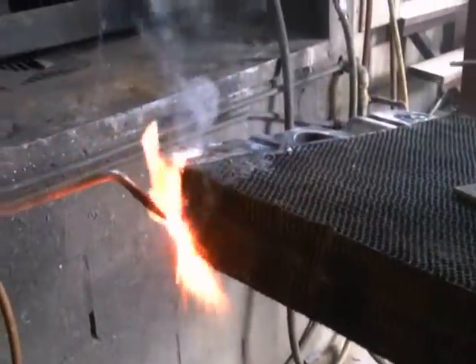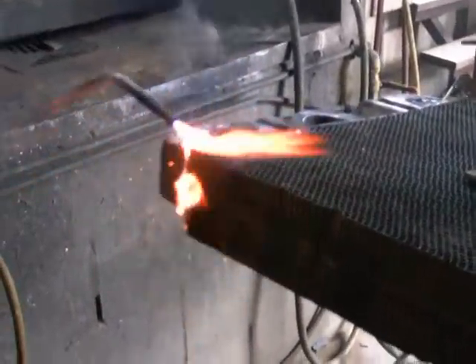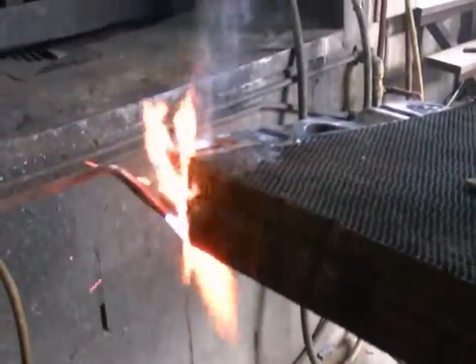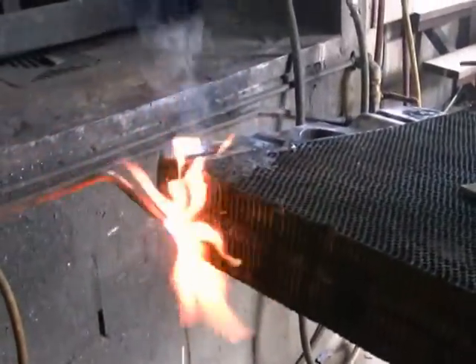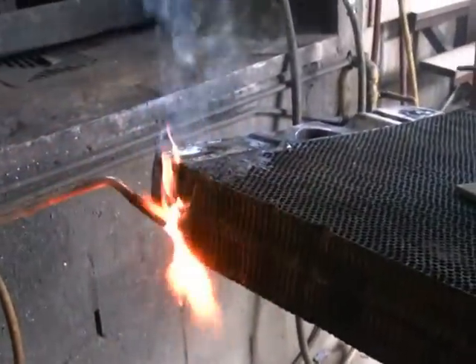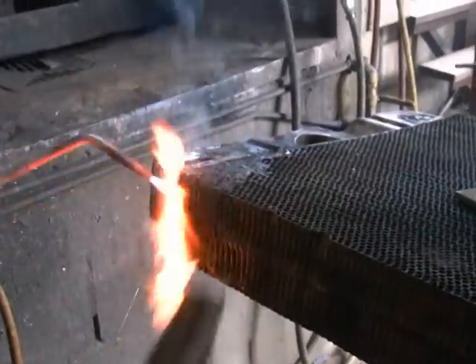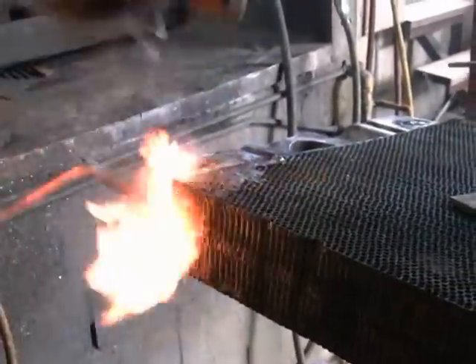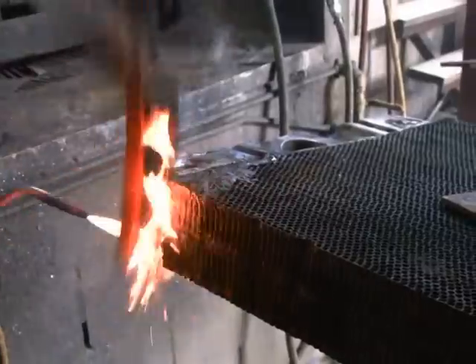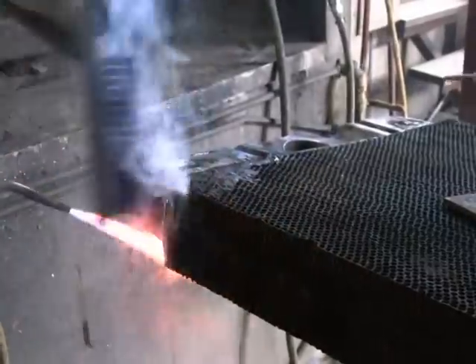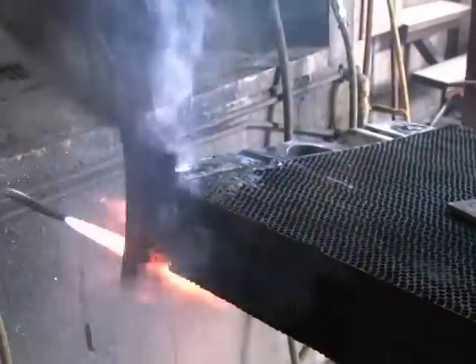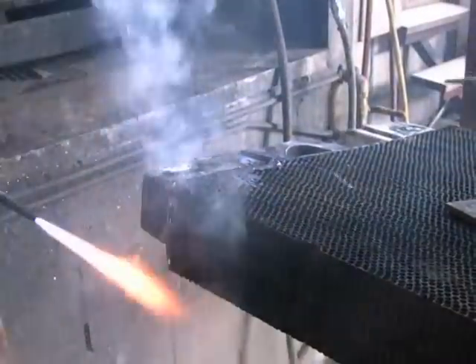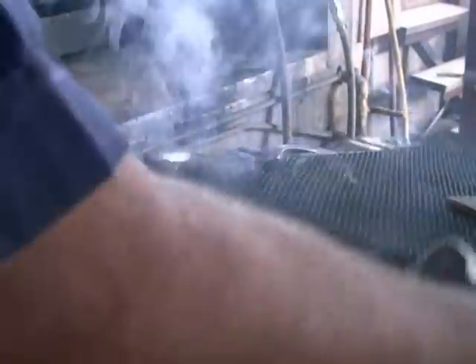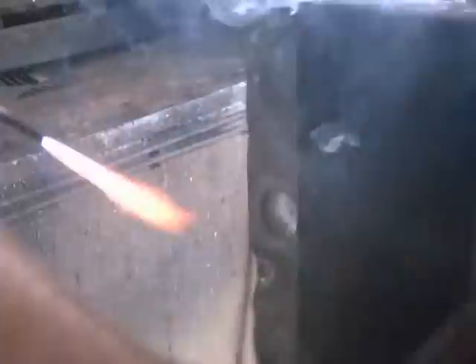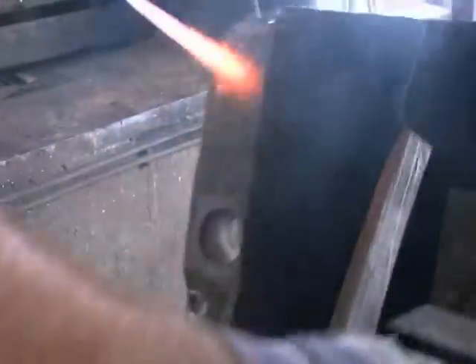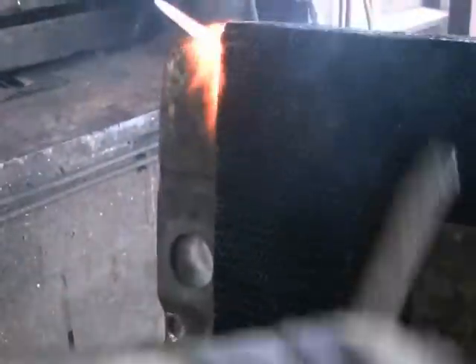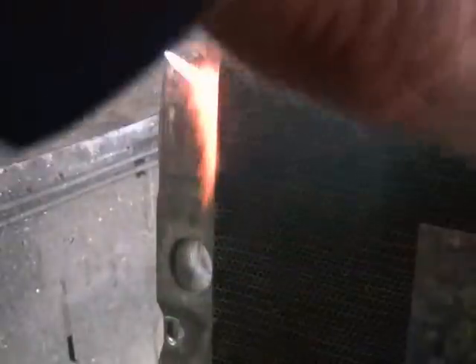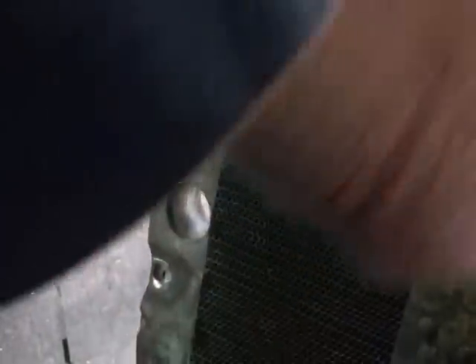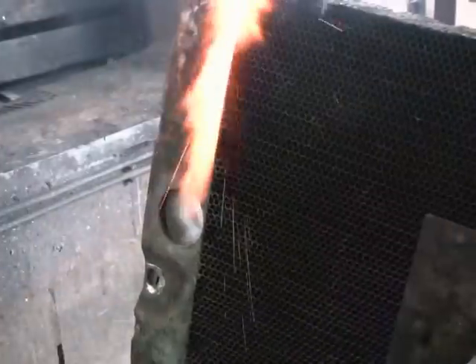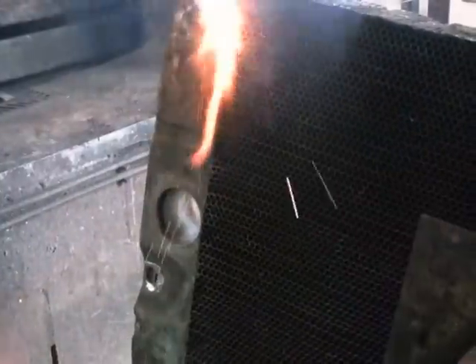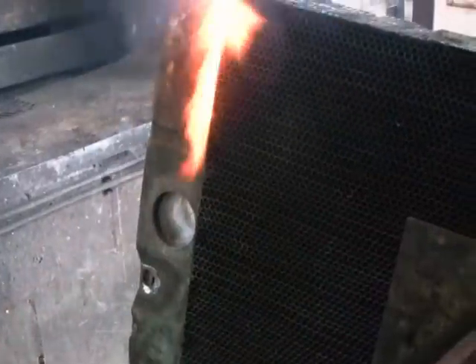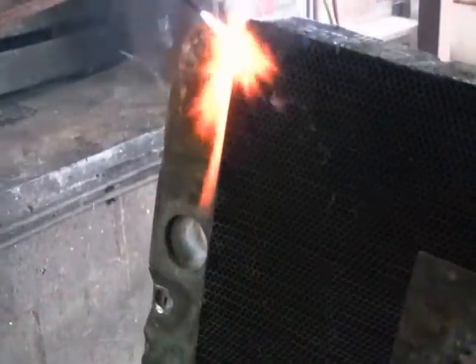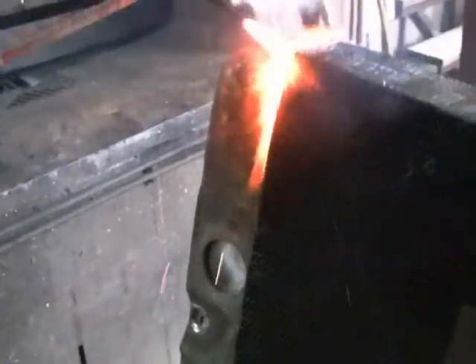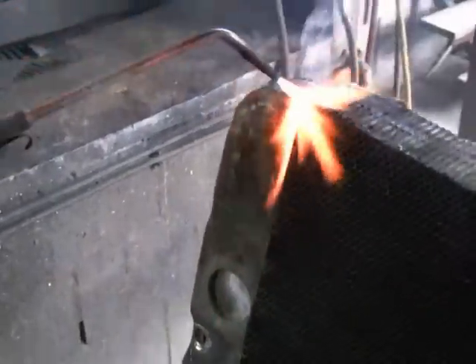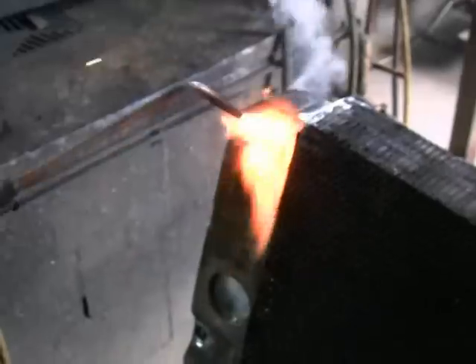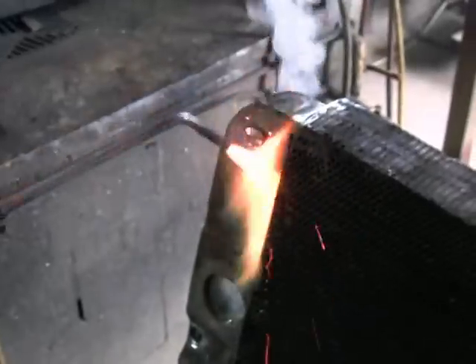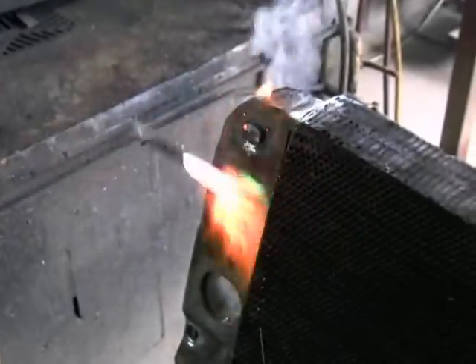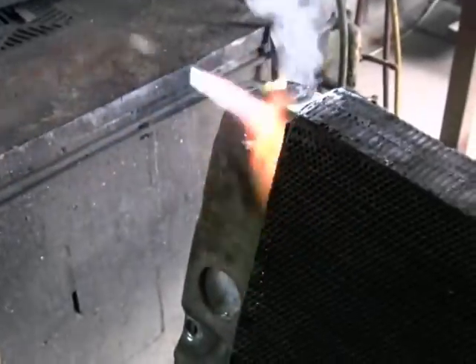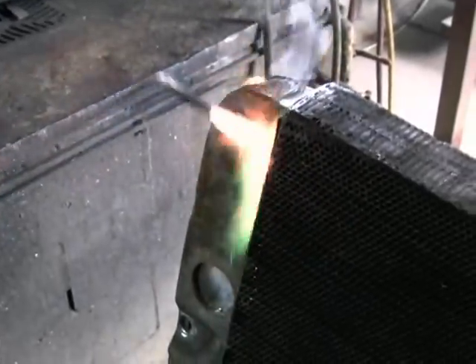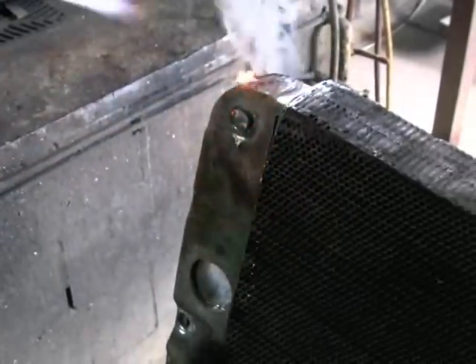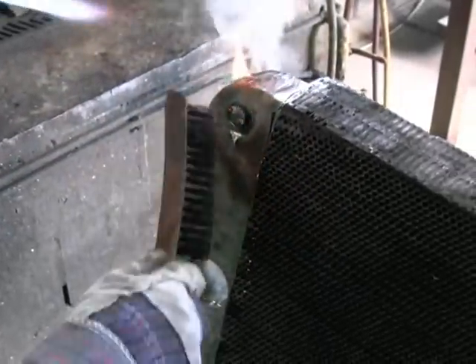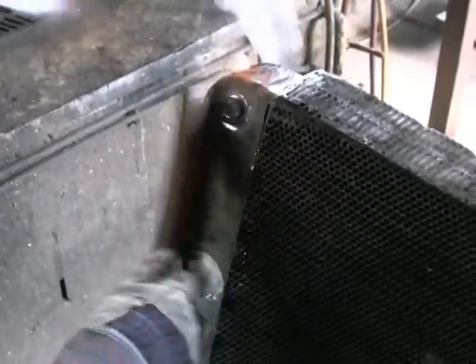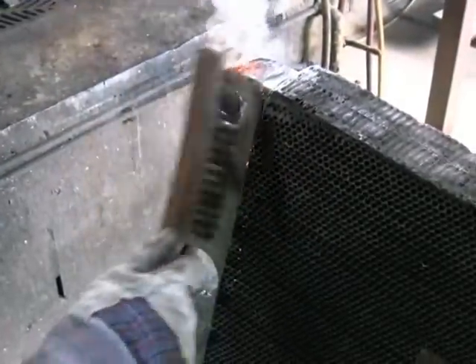I'll turn the radiator jig round and drip the solder out from the end of the tank, then stand it back up and do the other side, brushing away as I go. Then we'll run the torch down here again and sweat the solder out from this side.